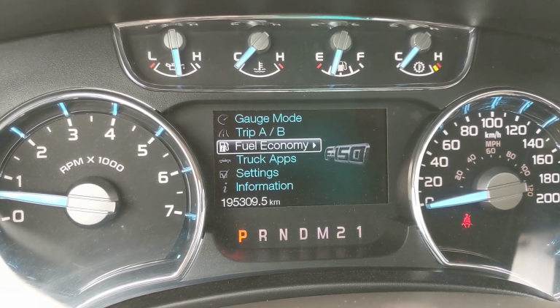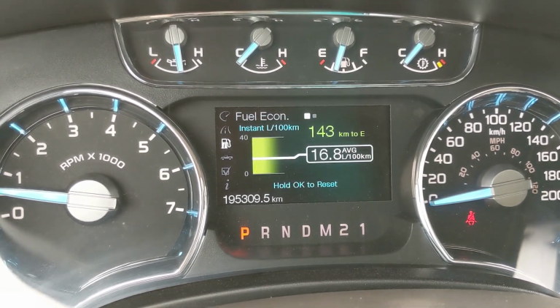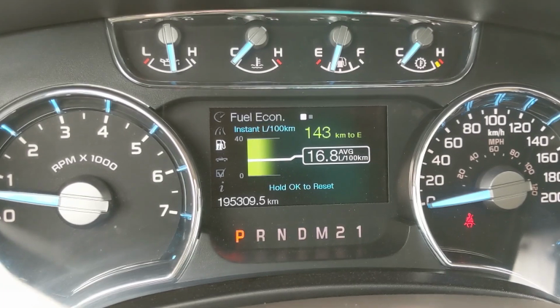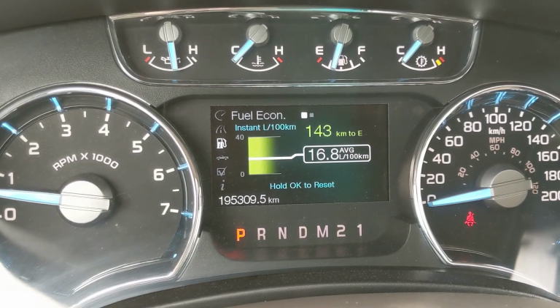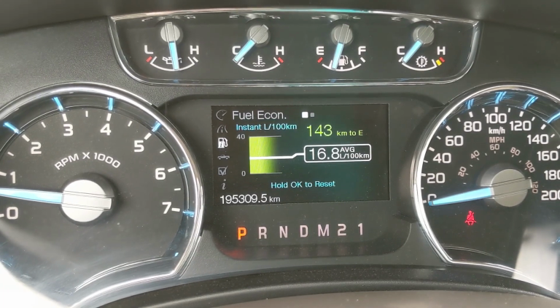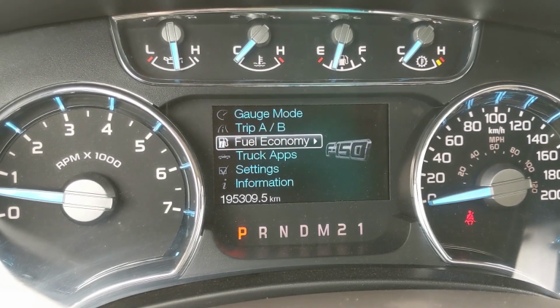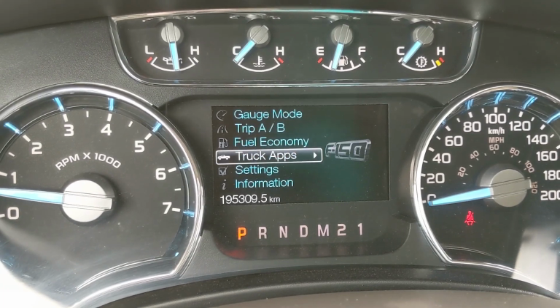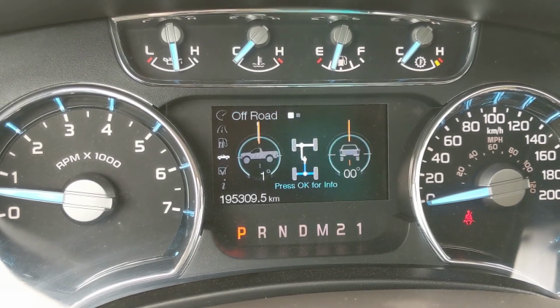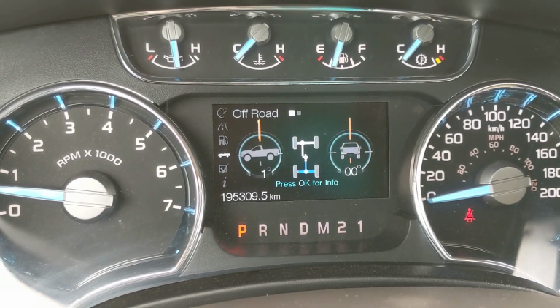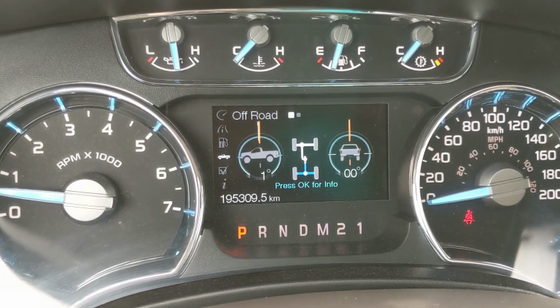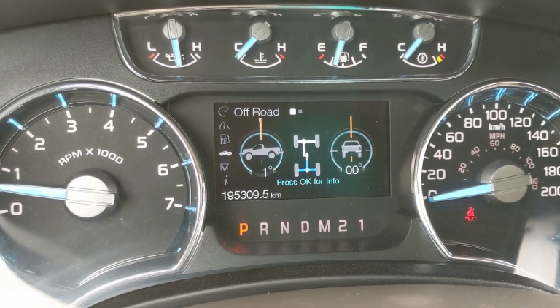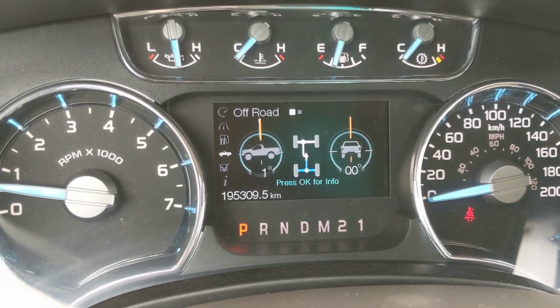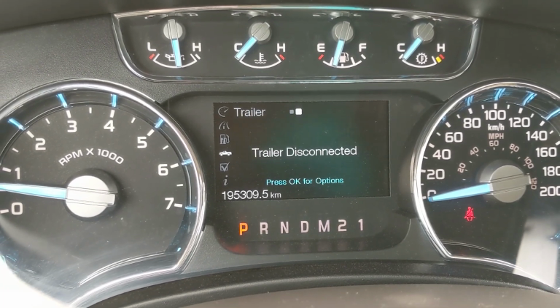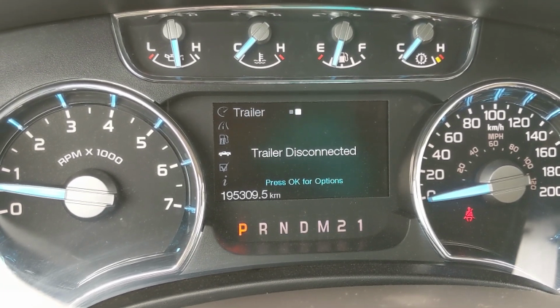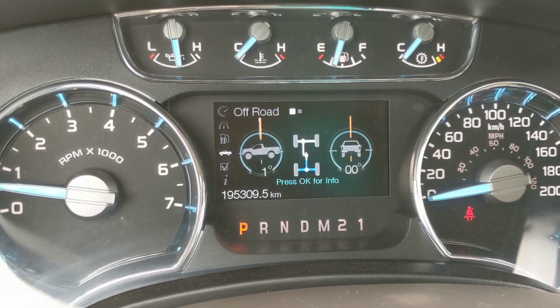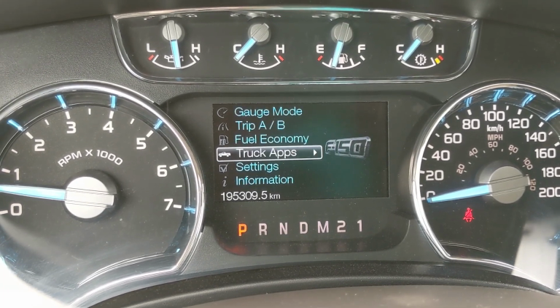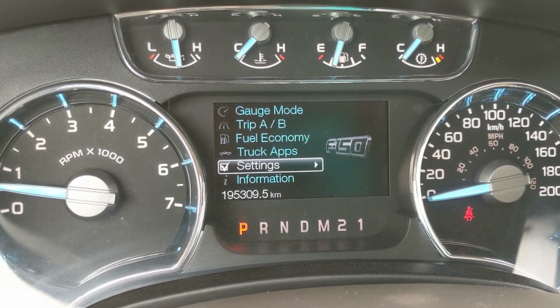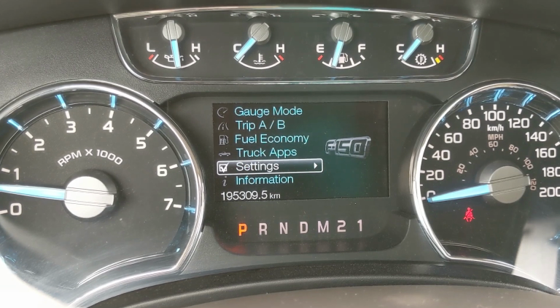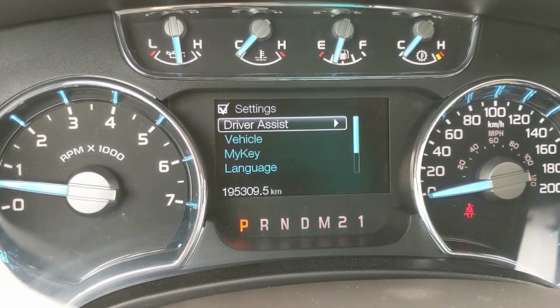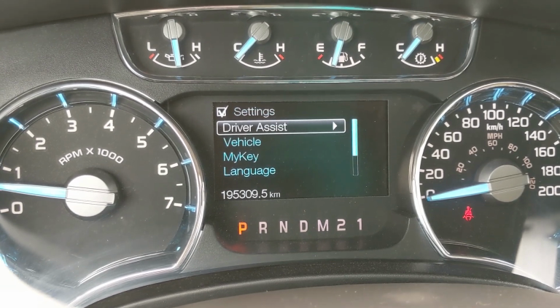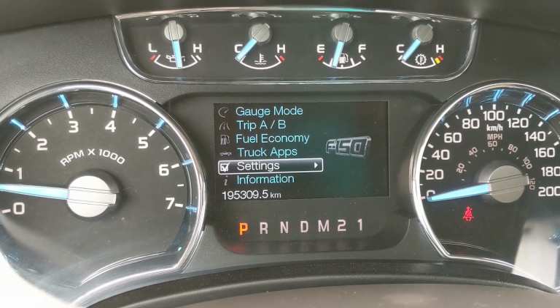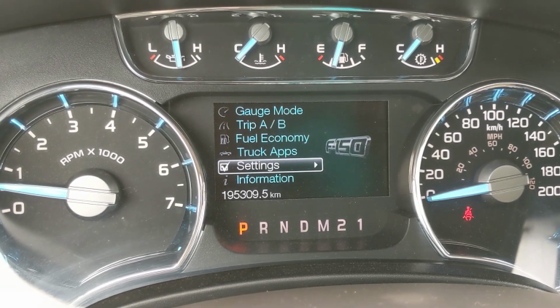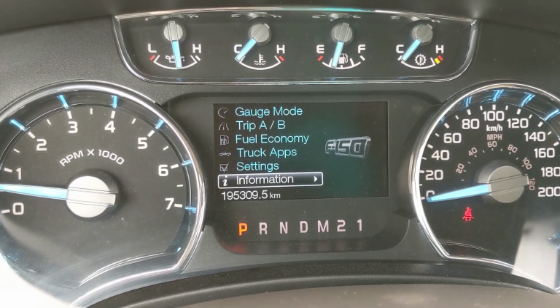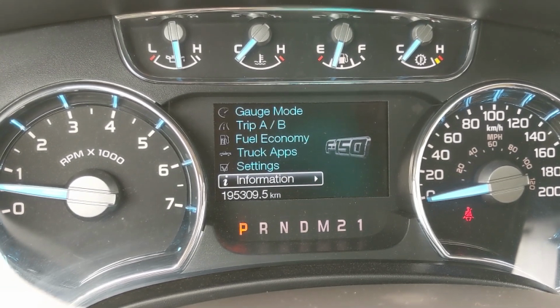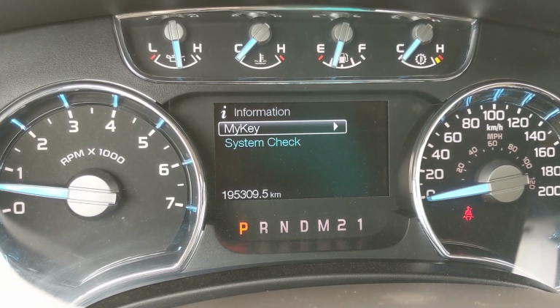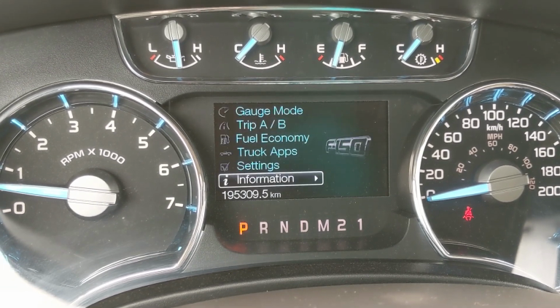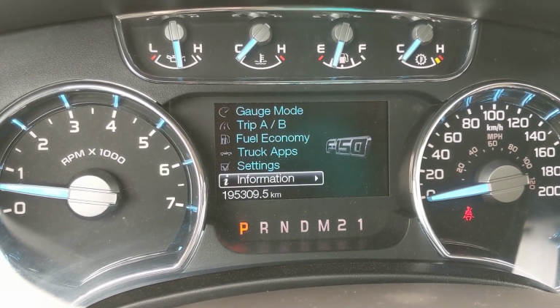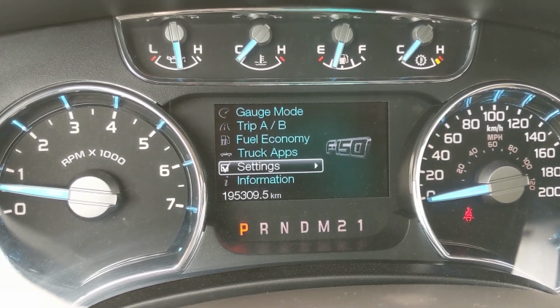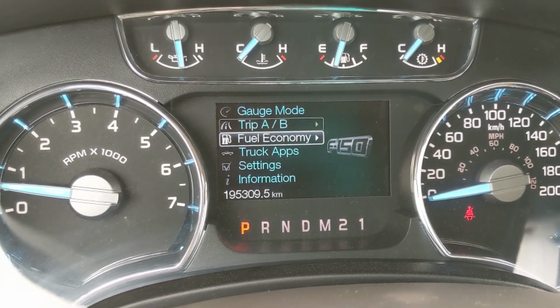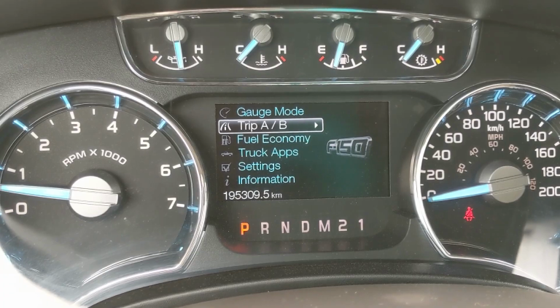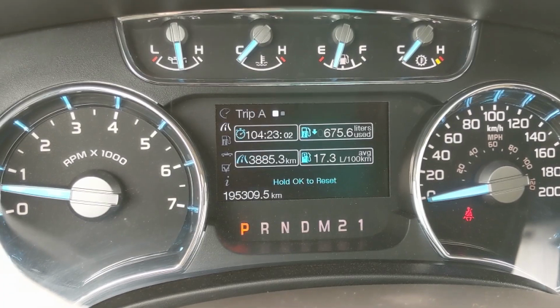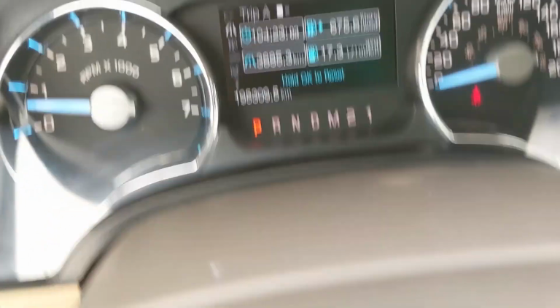You also have your fuel economy, truck apps such as your off-road status and trailer status, settings for features around your truck, and information such as warnings and your MyKey.